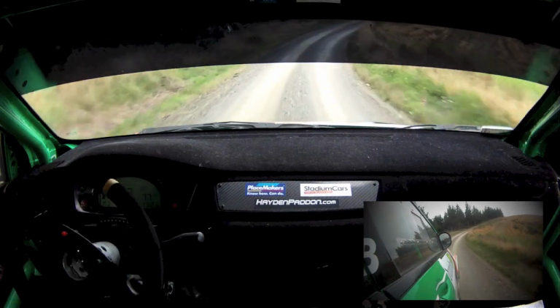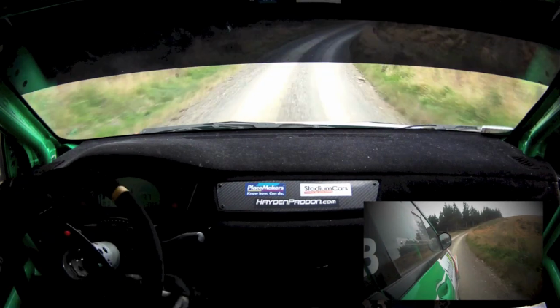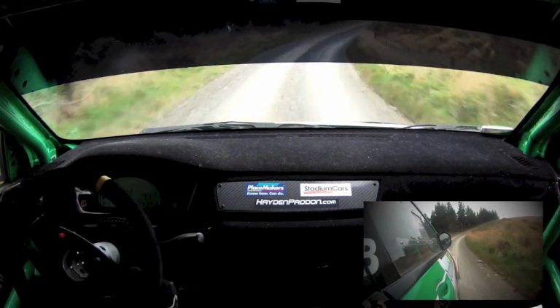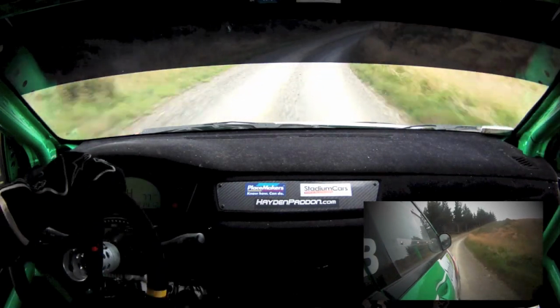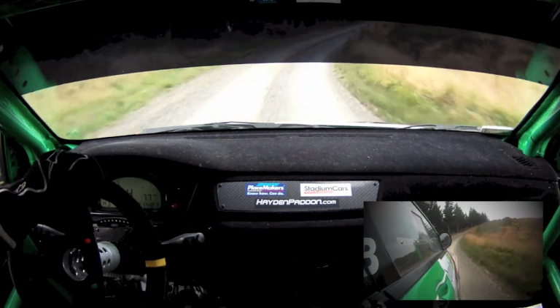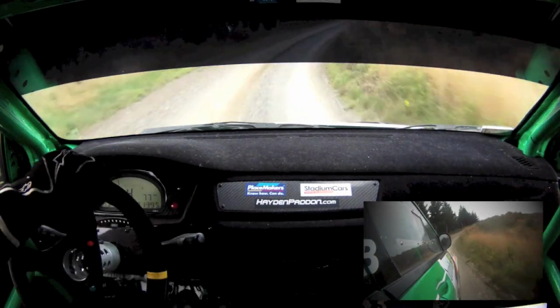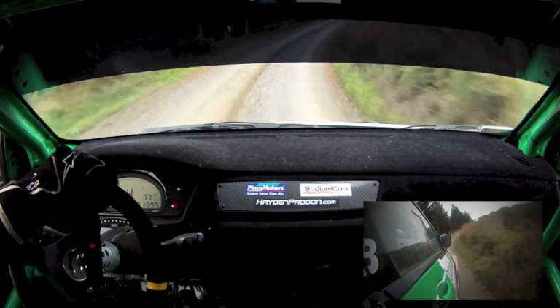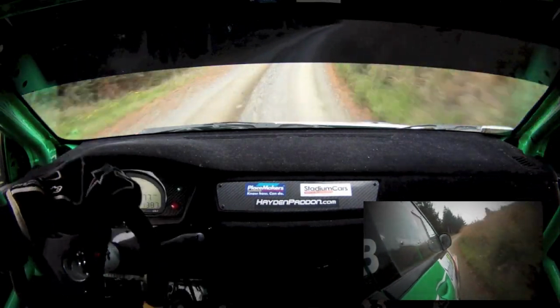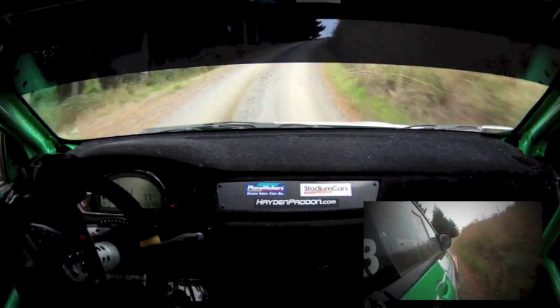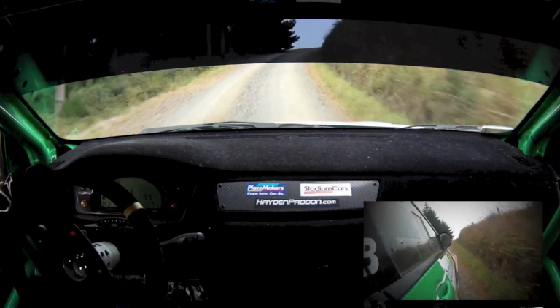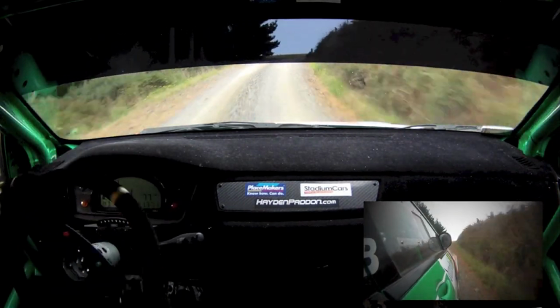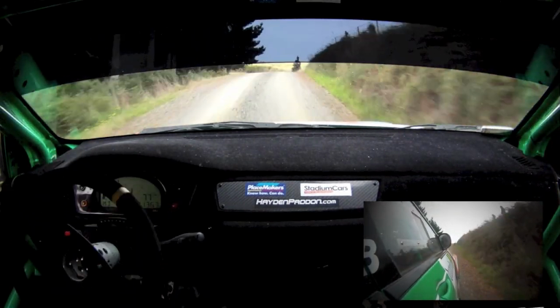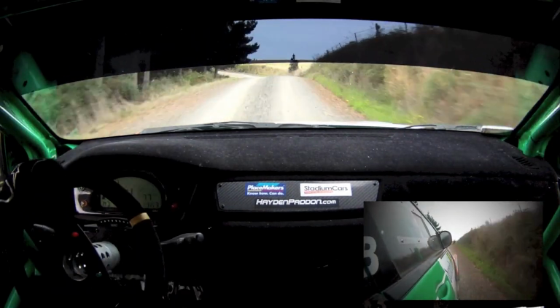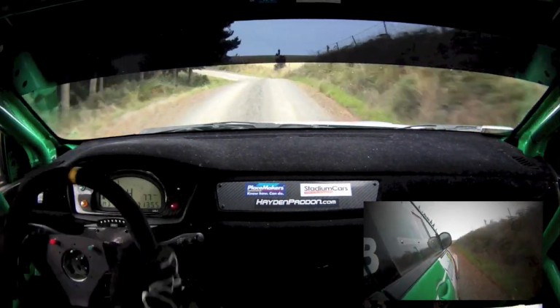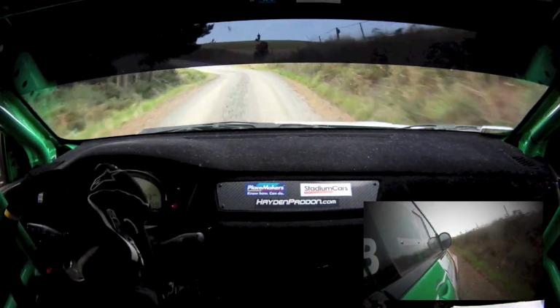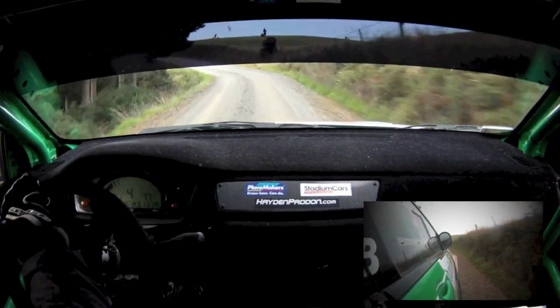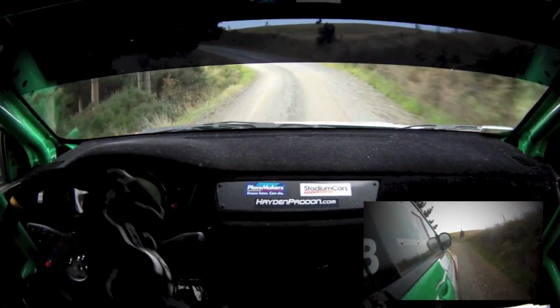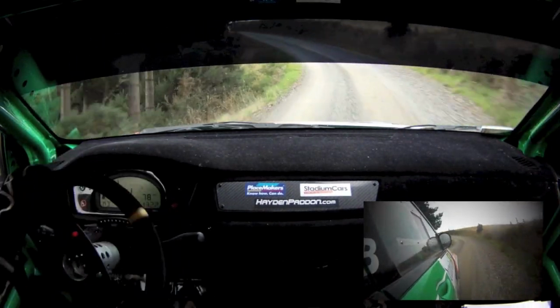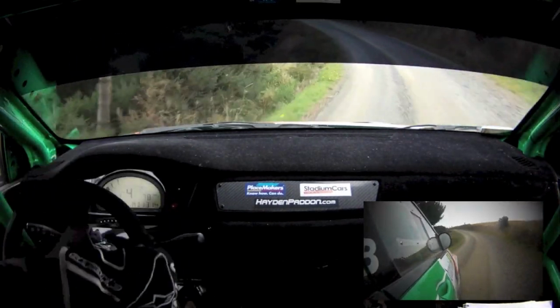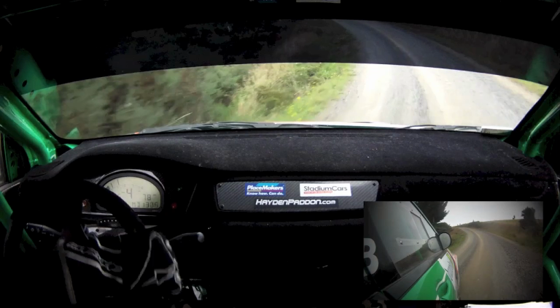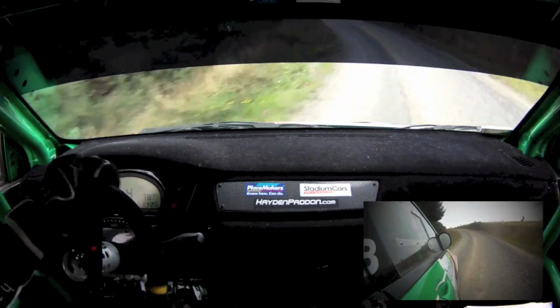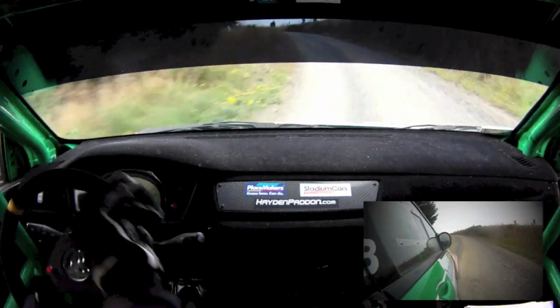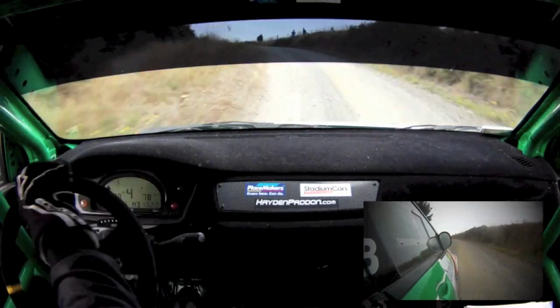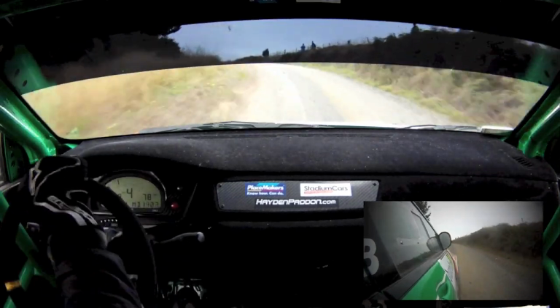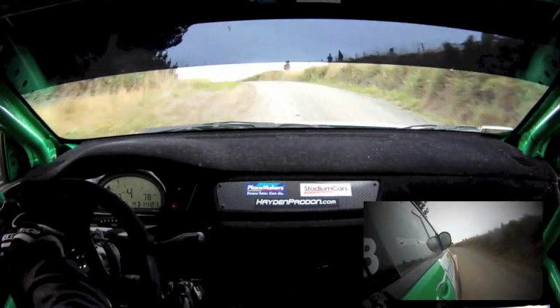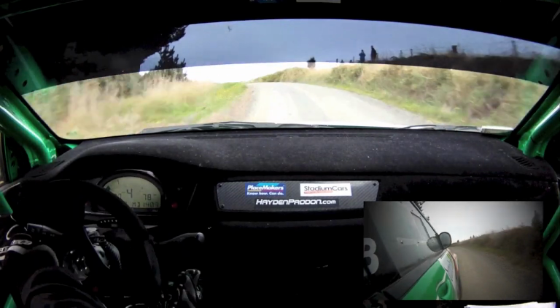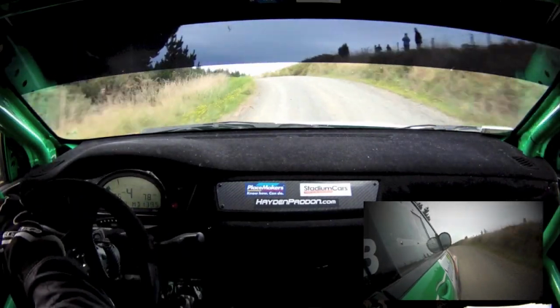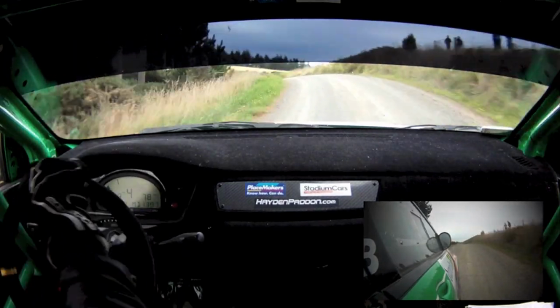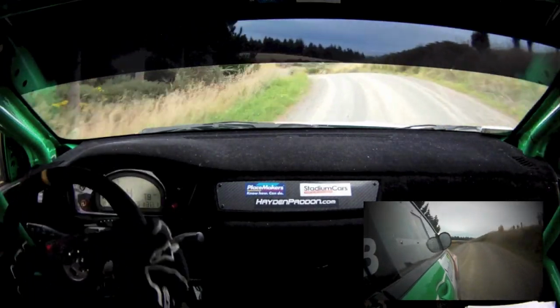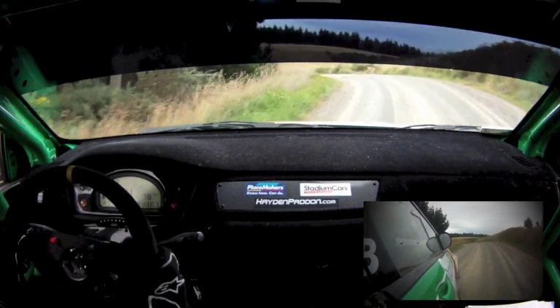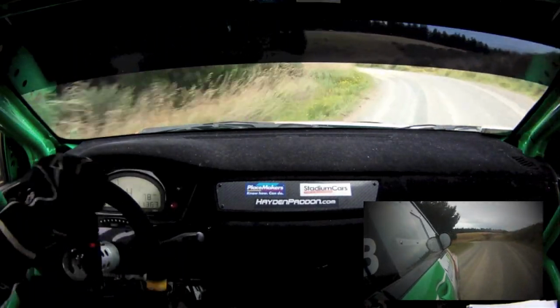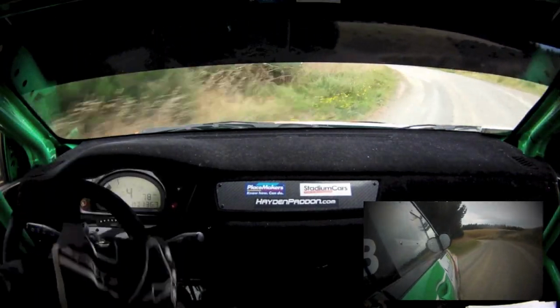6 left minus opens, tightens over crest, K120, half 5 left over crest.